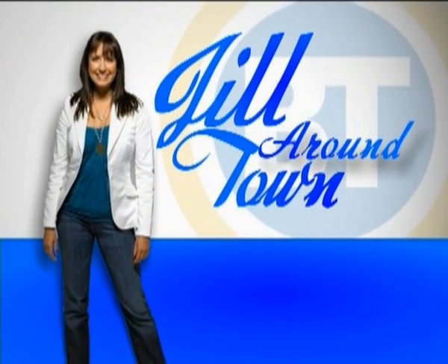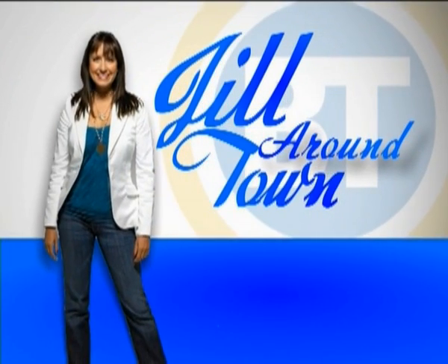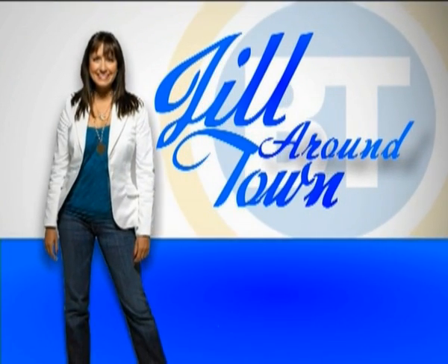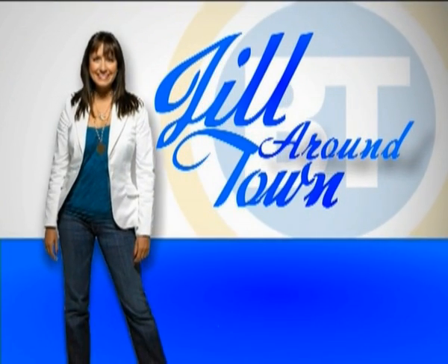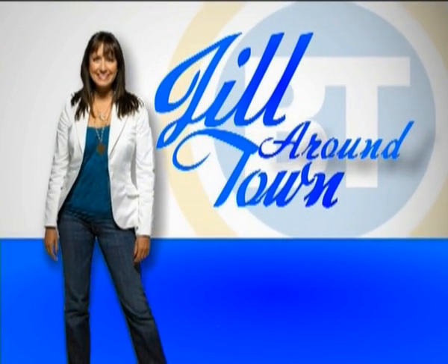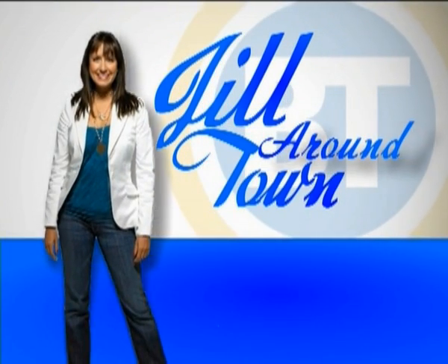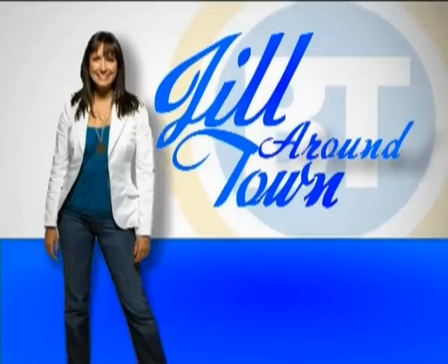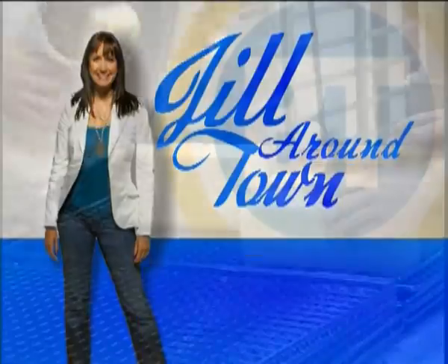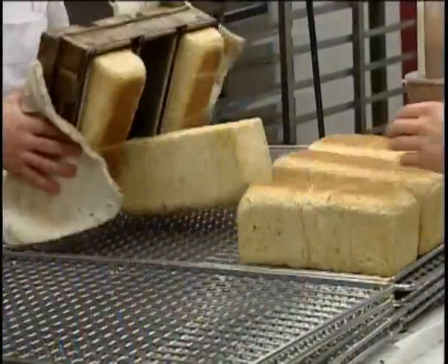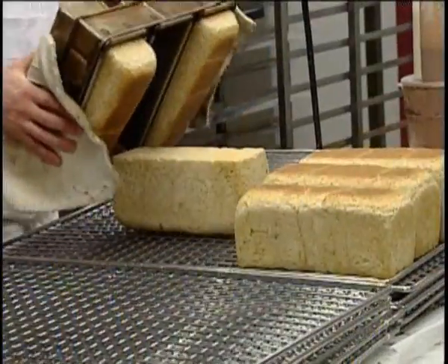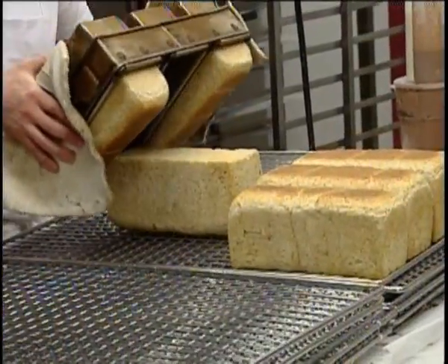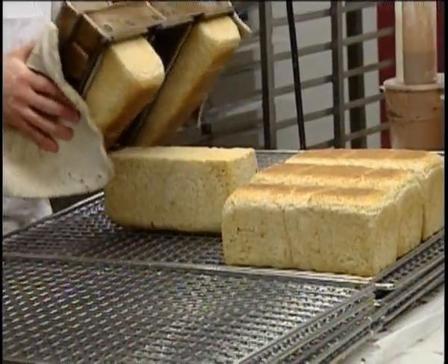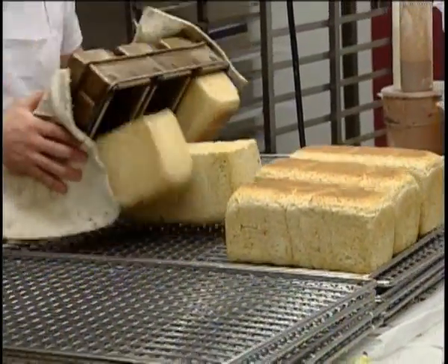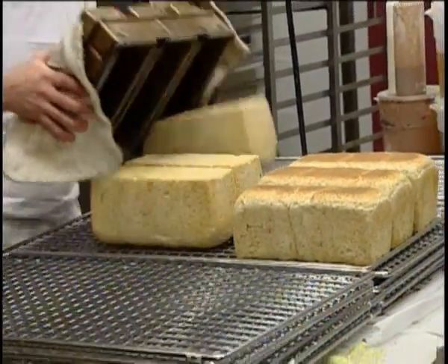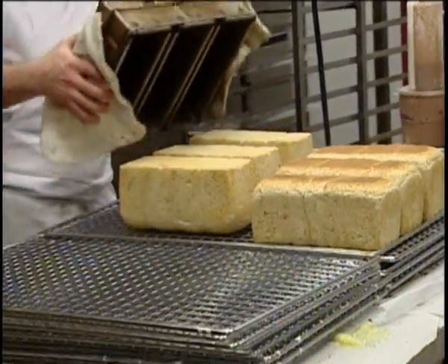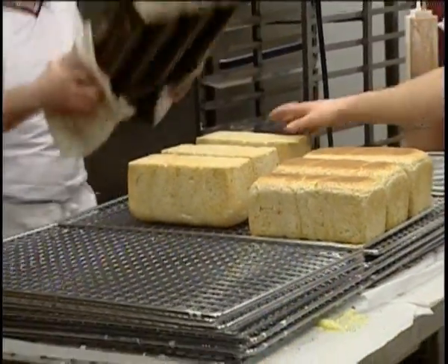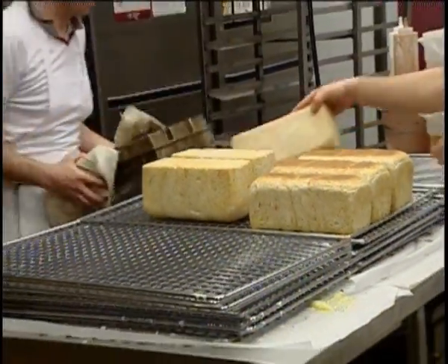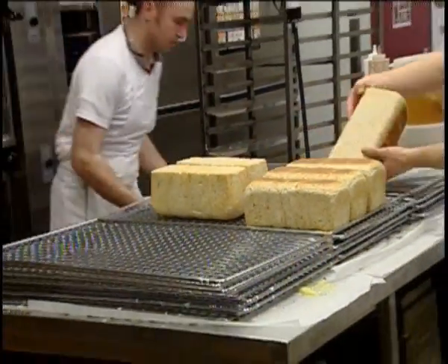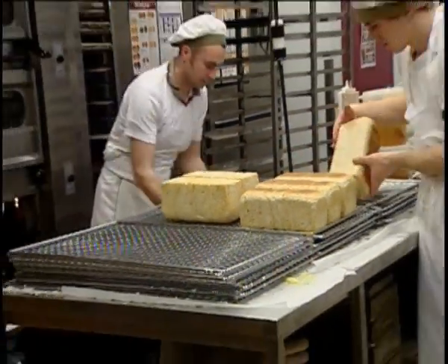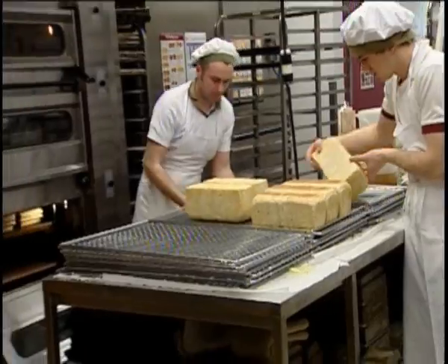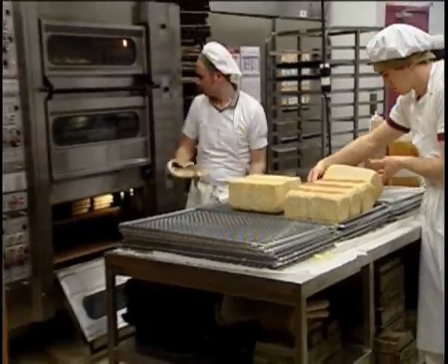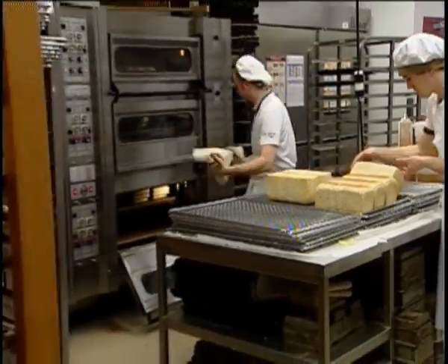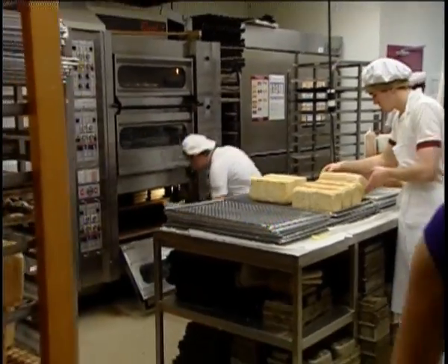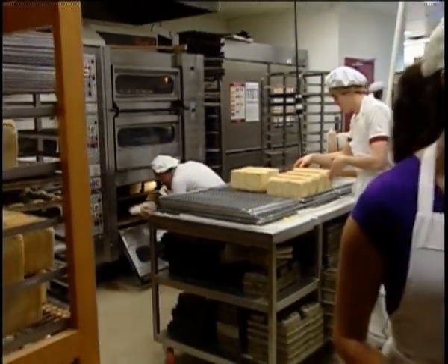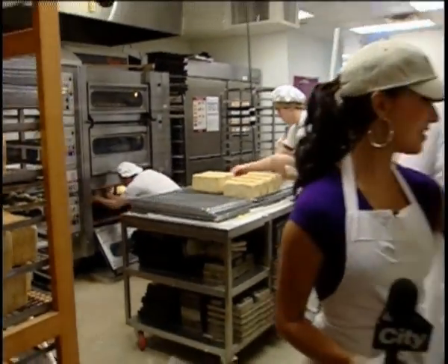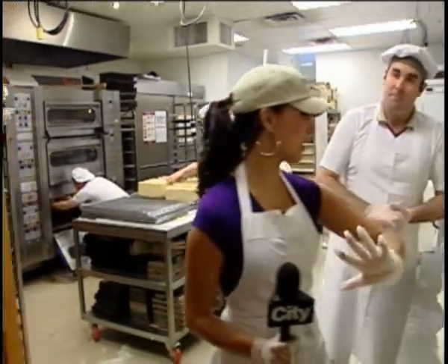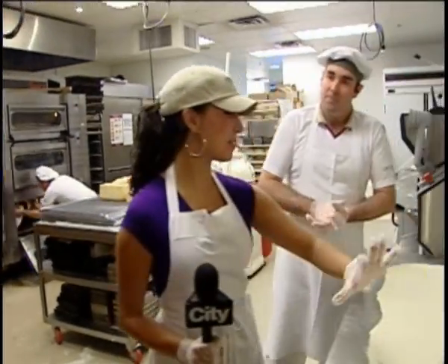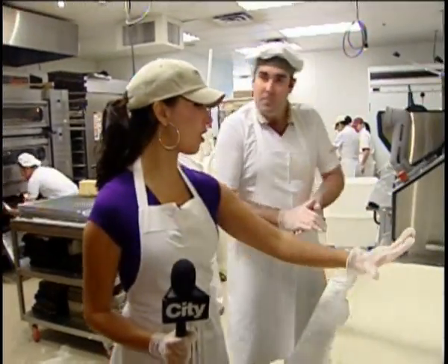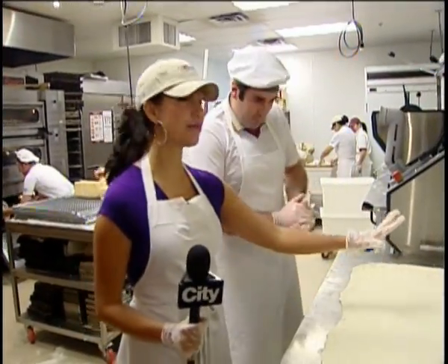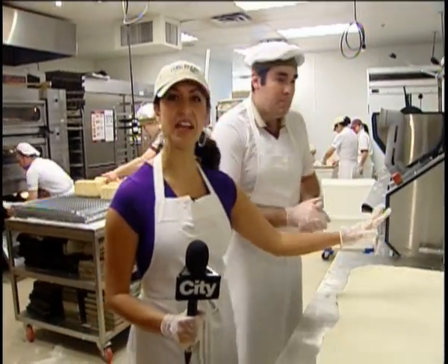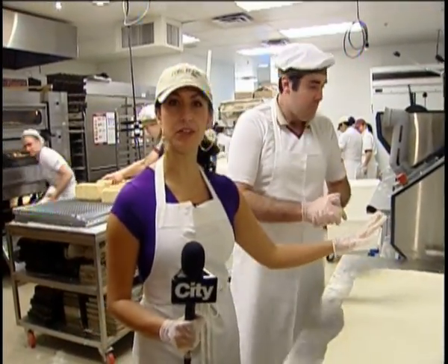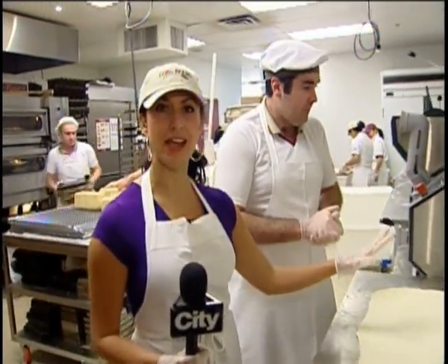Good morning, everyone. Welcome back to Breakfast Television. We're live on location this morning at Cobb's Bread on Elbow Drive, just south of Glenmore Trail, and learning how to make all kinds of delectable delights.